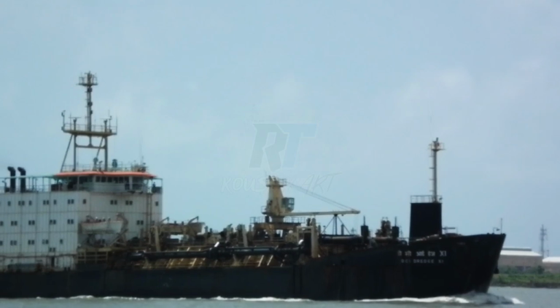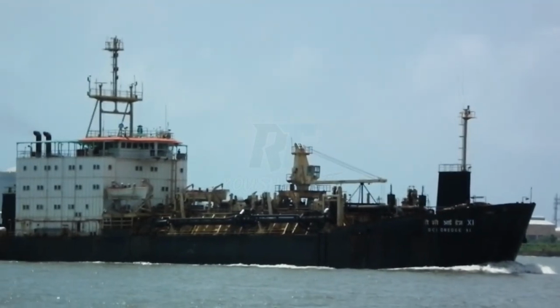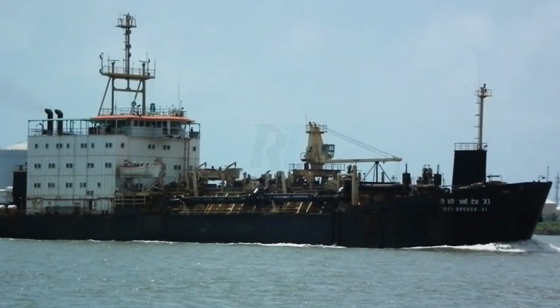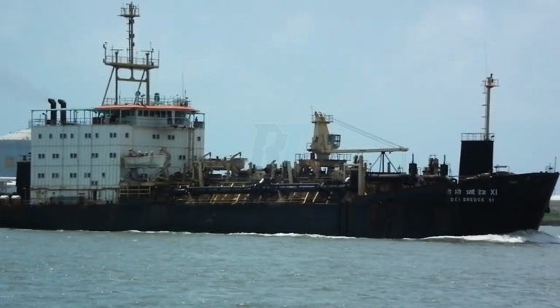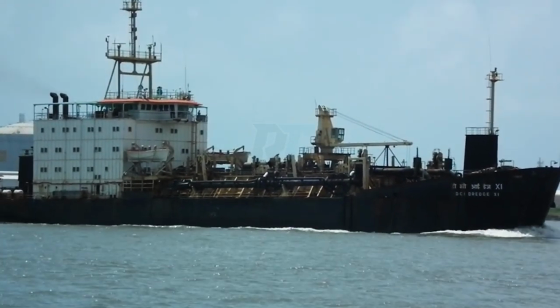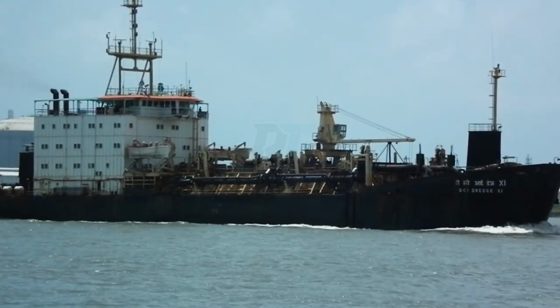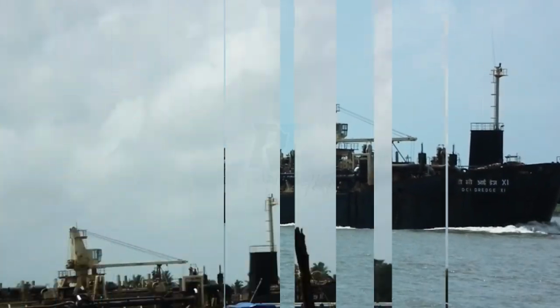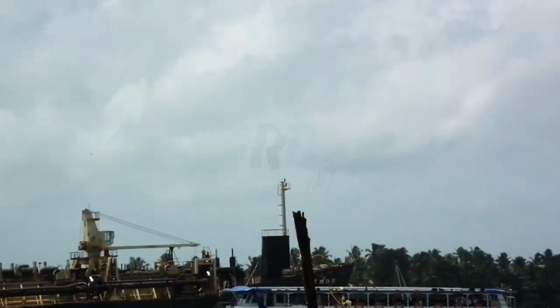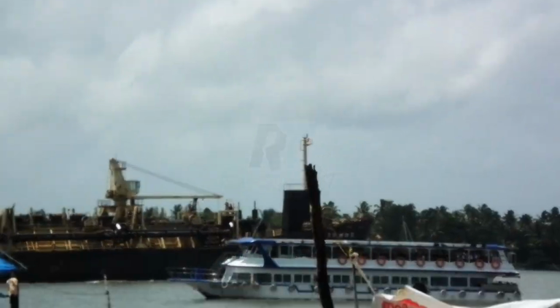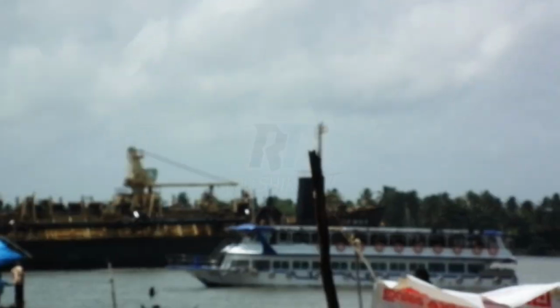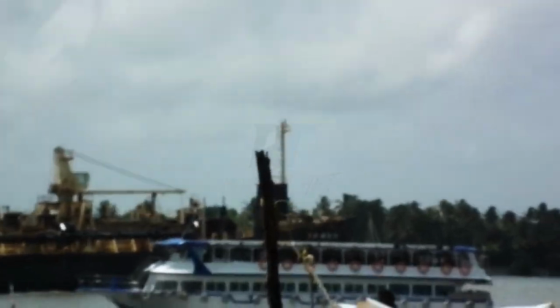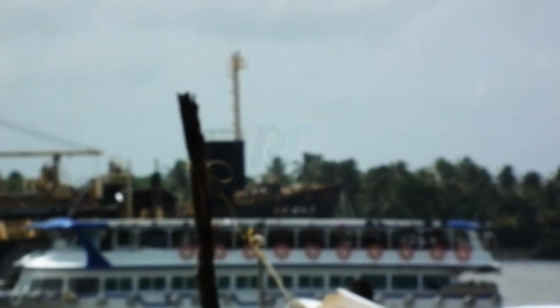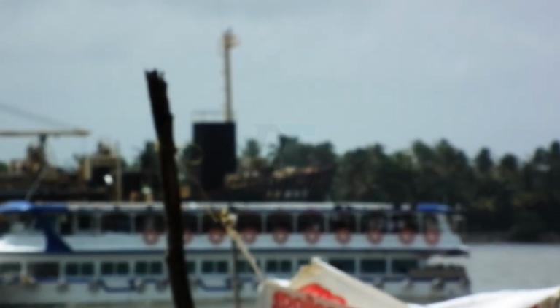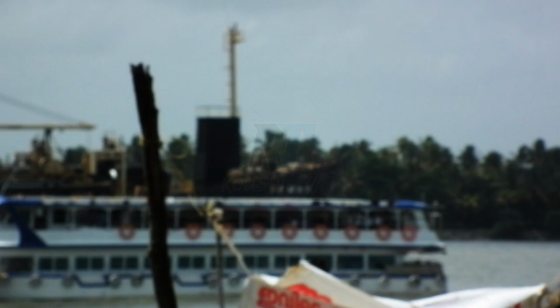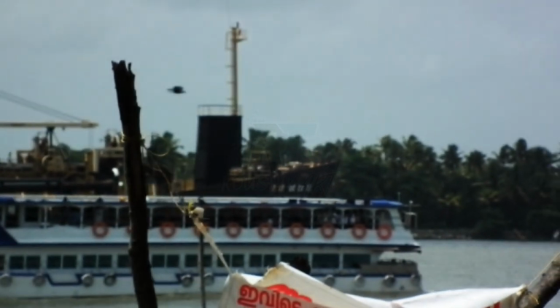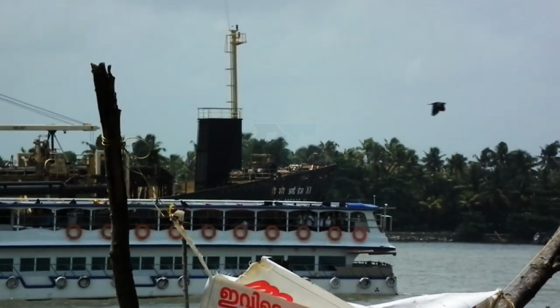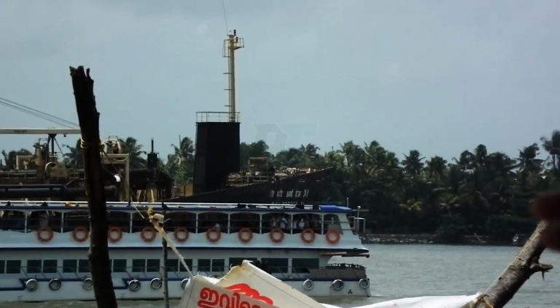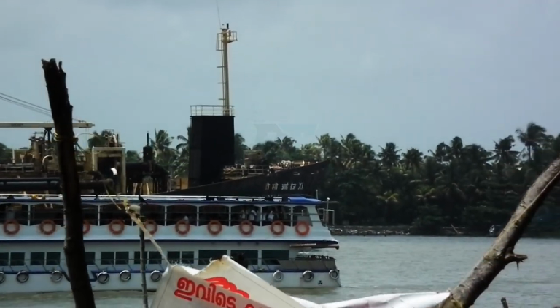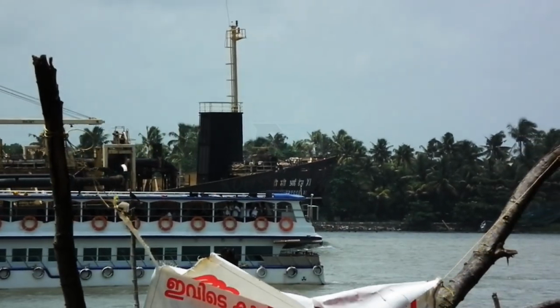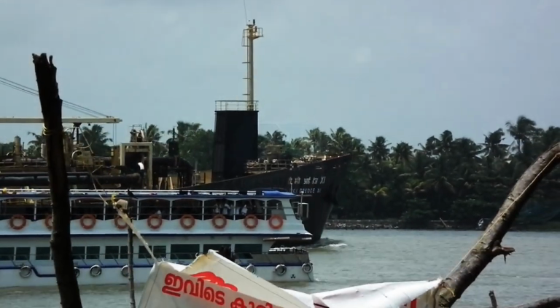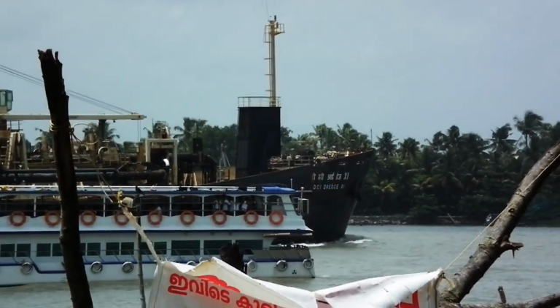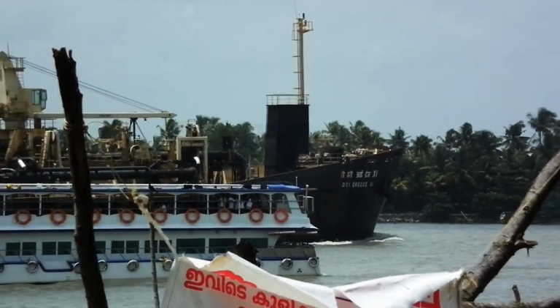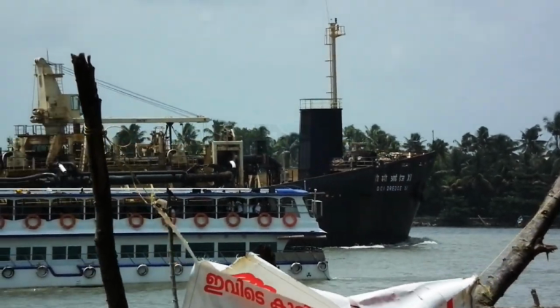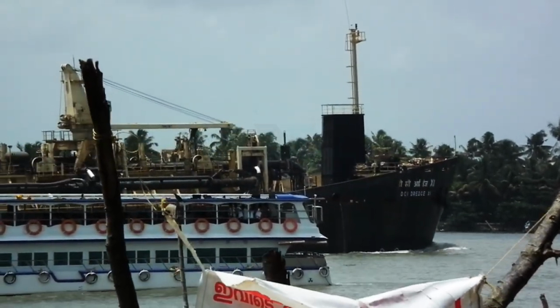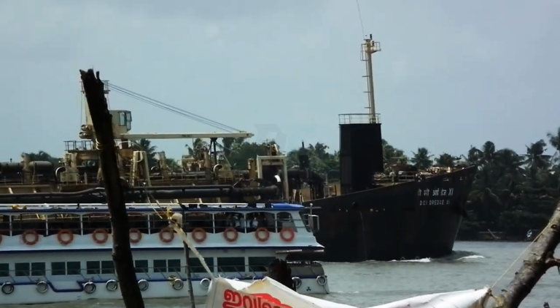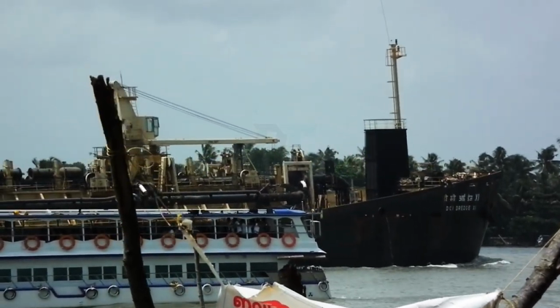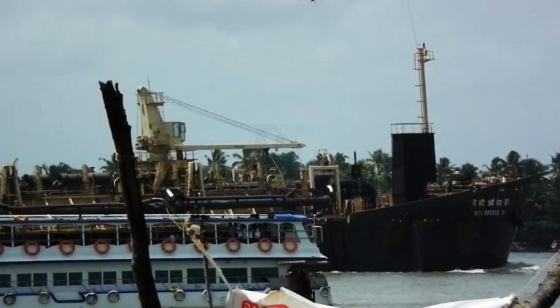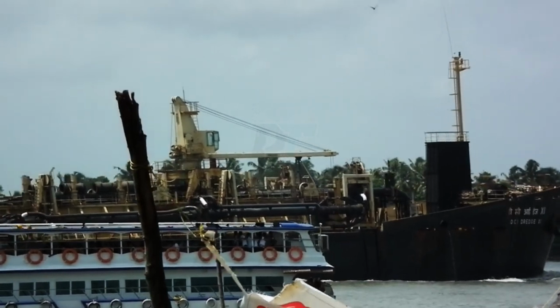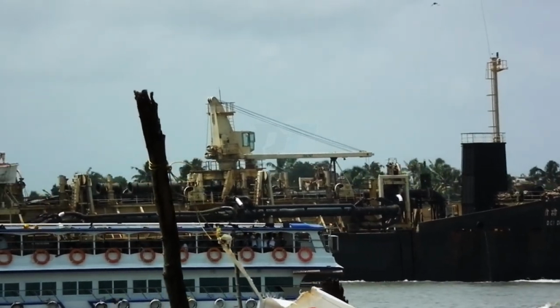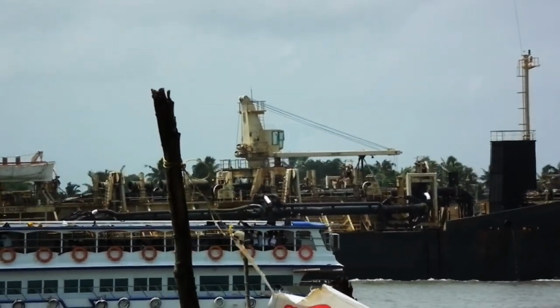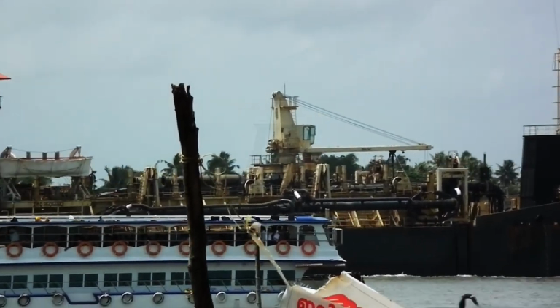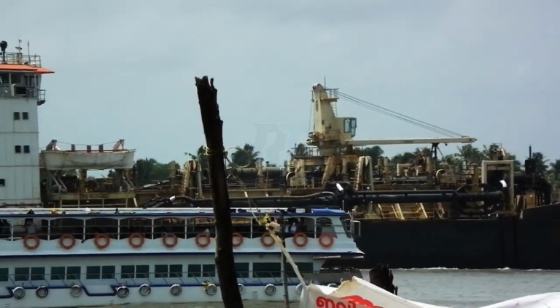Specifications: Details such as dimensions, power capacity, dredging depth, and pumping capacity vary depending on the specific design and model of the vessel. Each hopper dredger is uniquely configured to meet the demands of its intended operational environment.